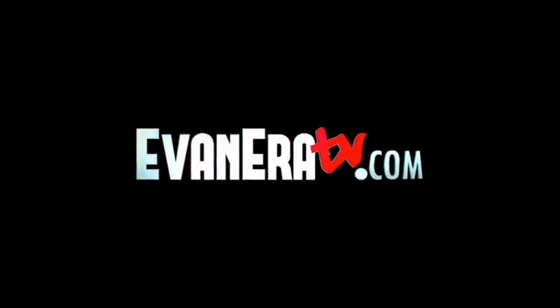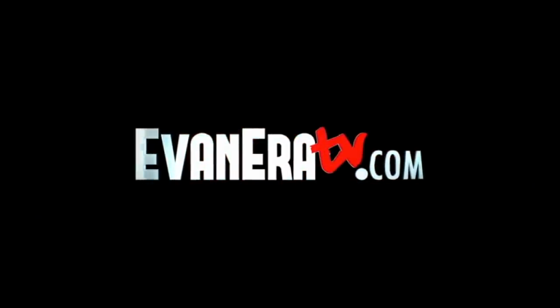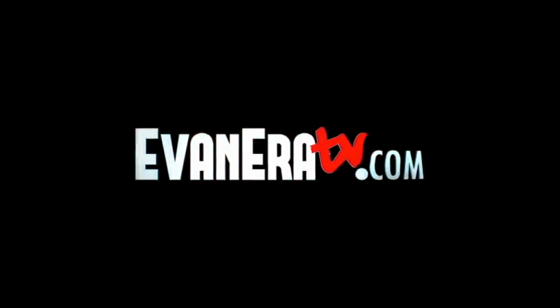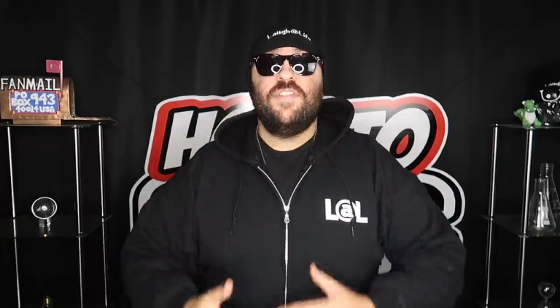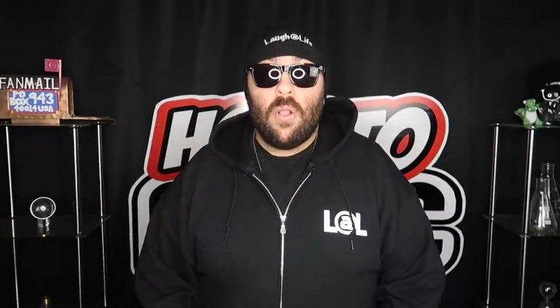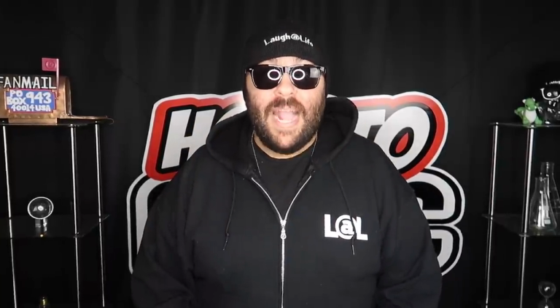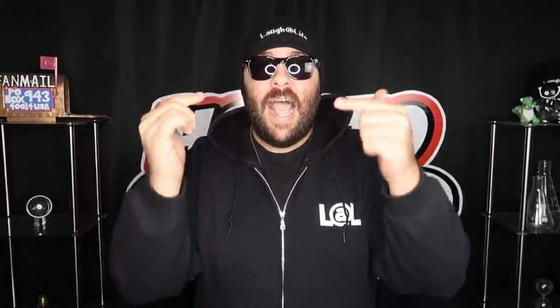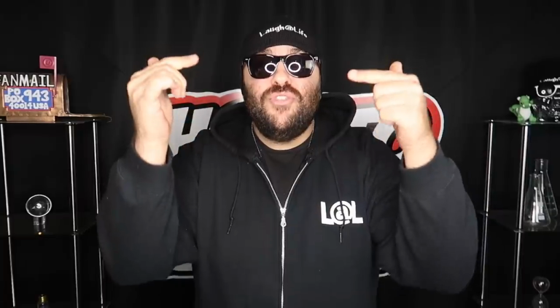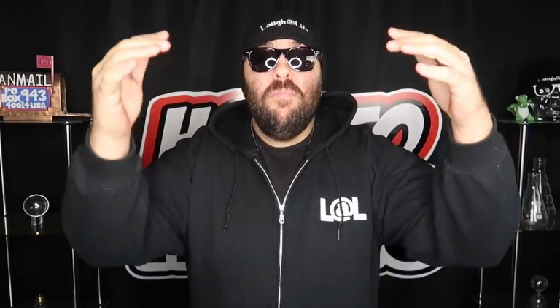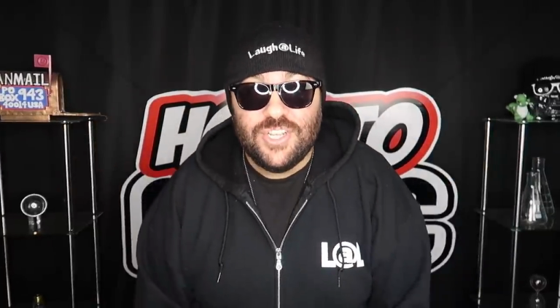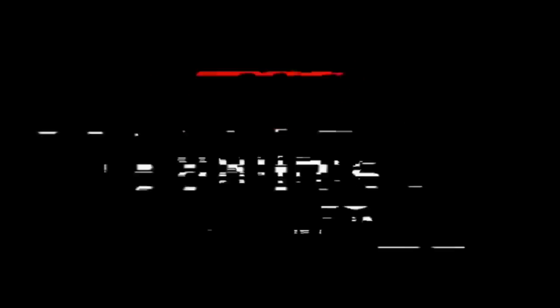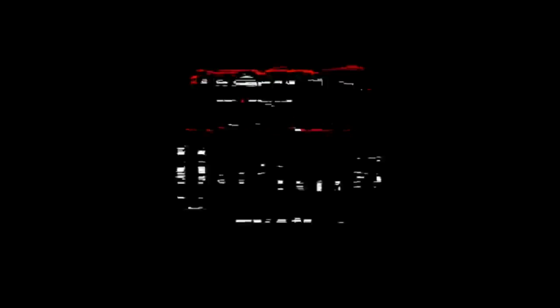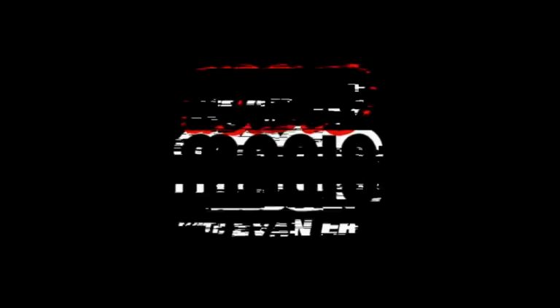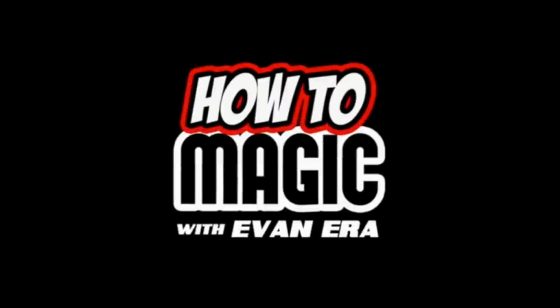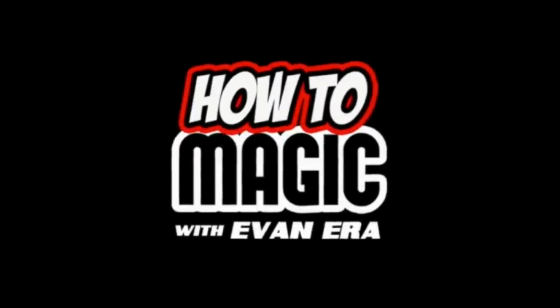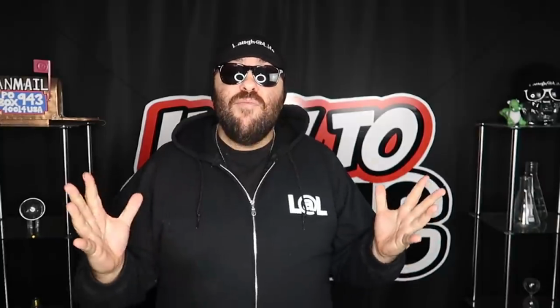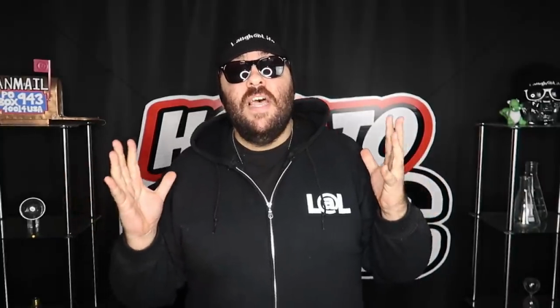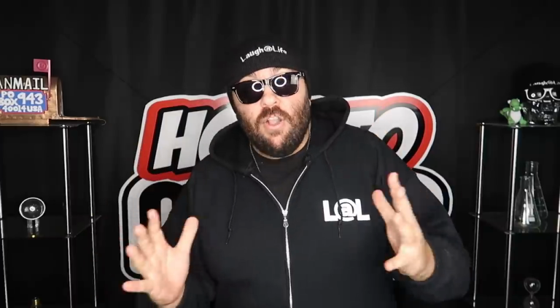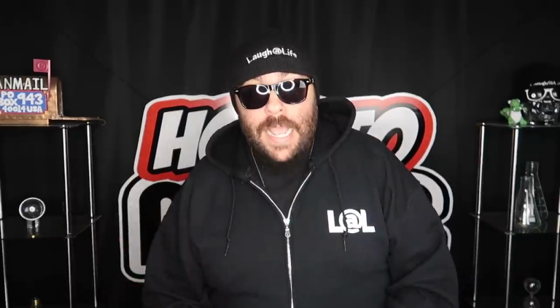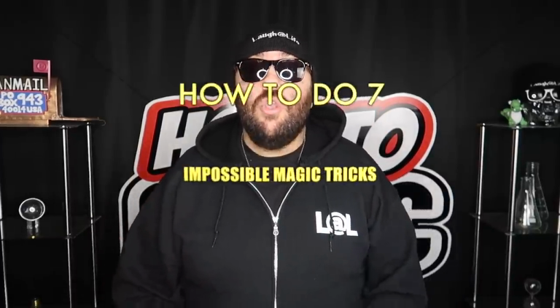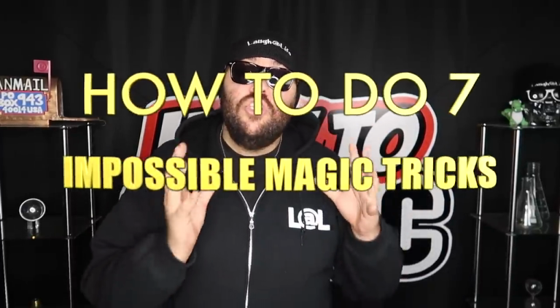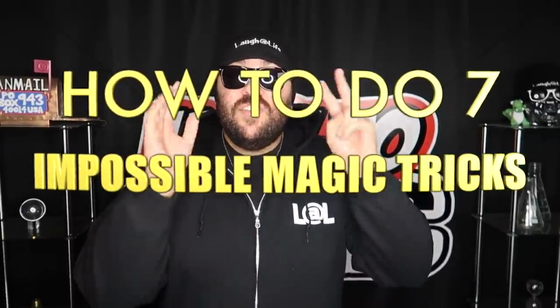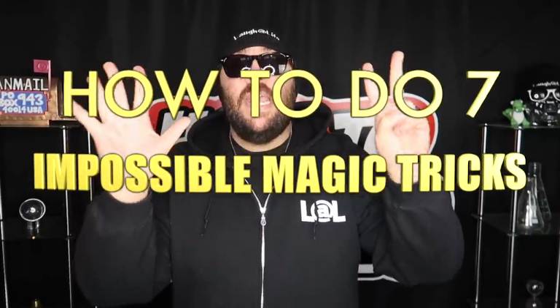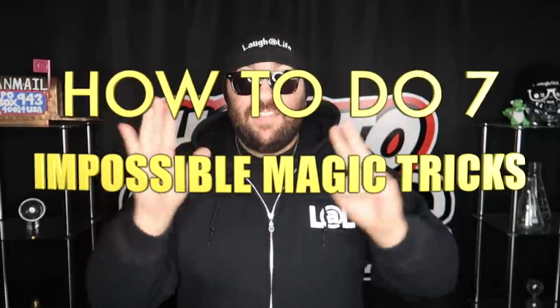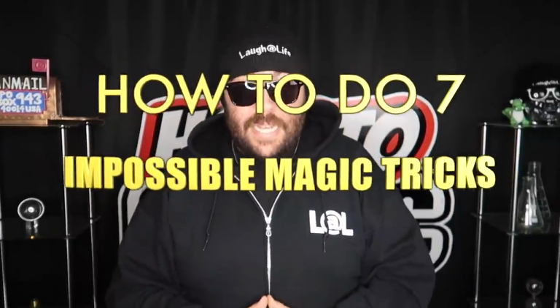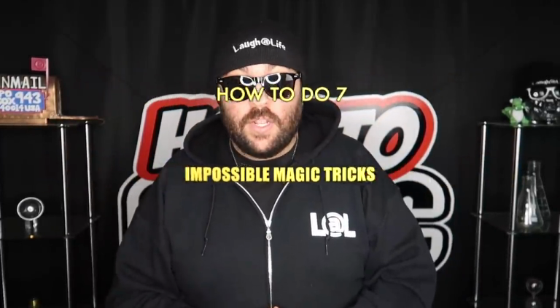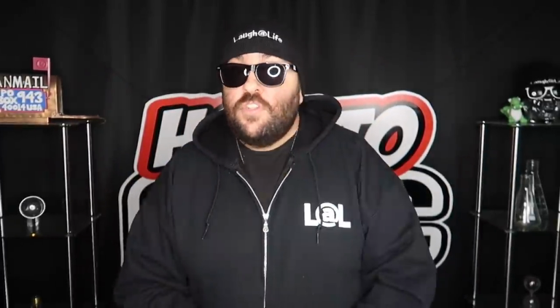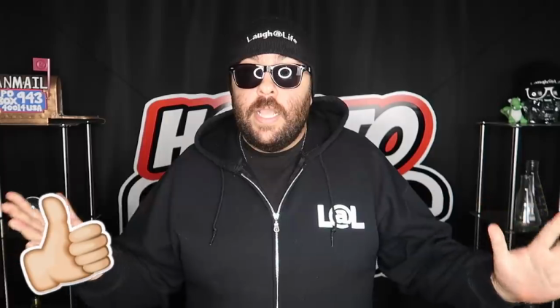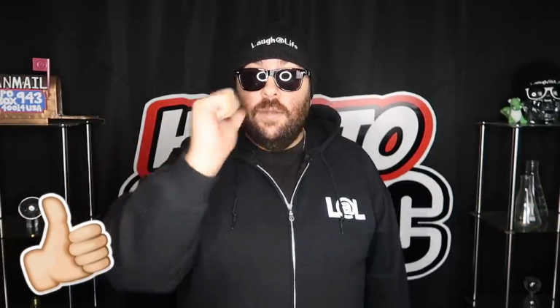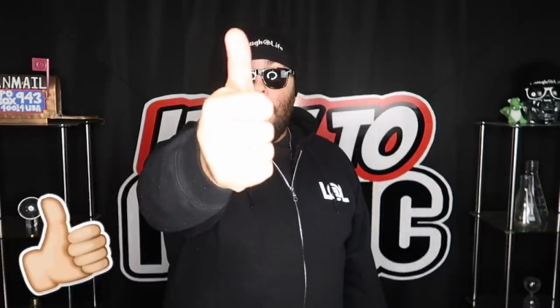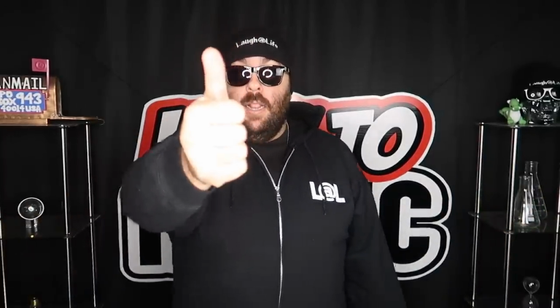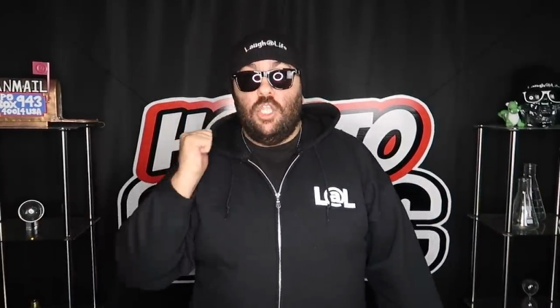EvanEraTV.com. What's good? Welcome back to How to Magic. I am your host, Evan Era. Today I'm showing you how to do 7 impossible magic tricks. So if you're ready, hit that thumbs up button, and let's go!